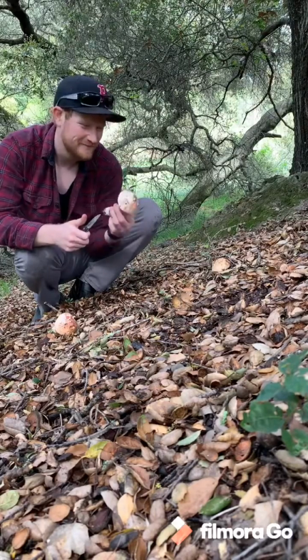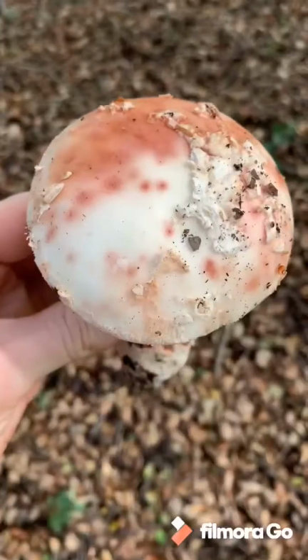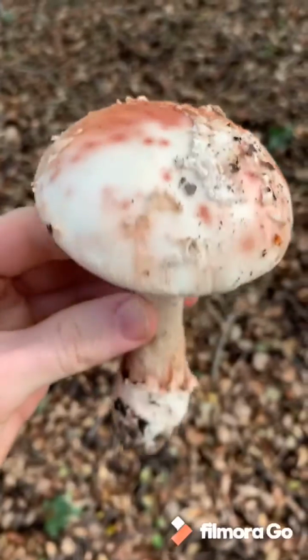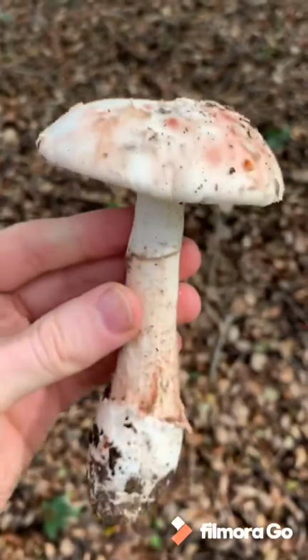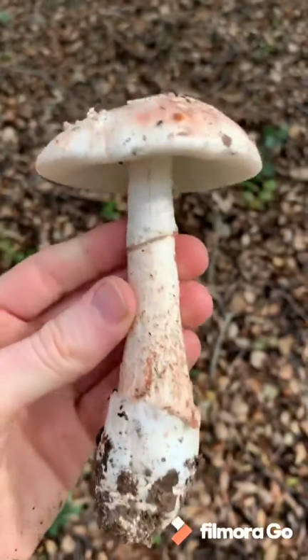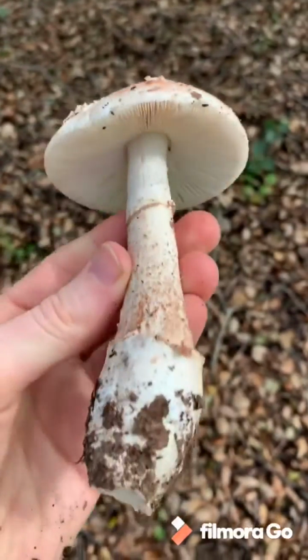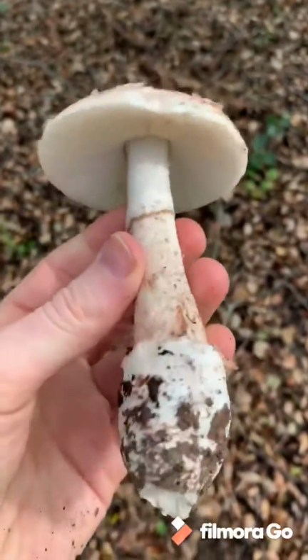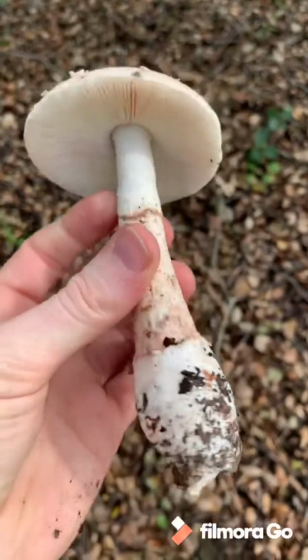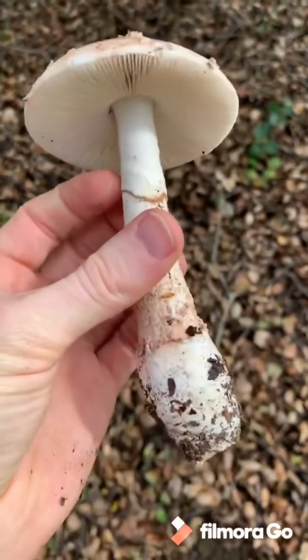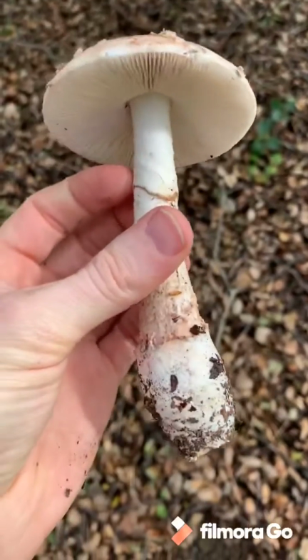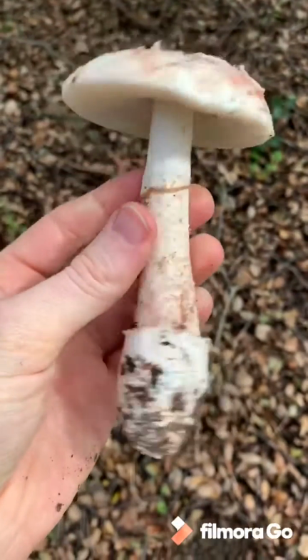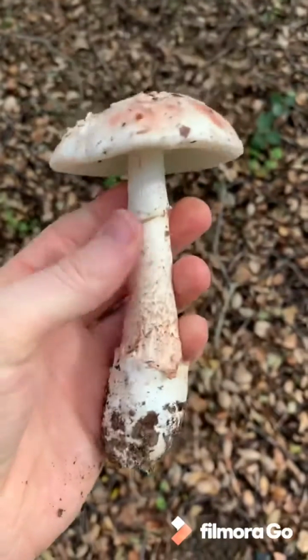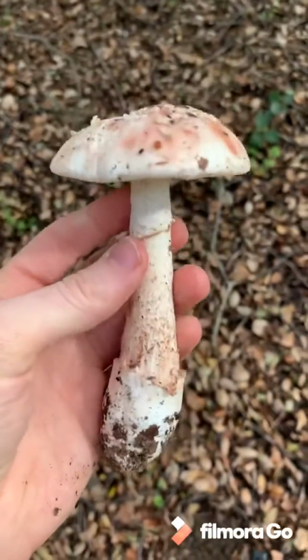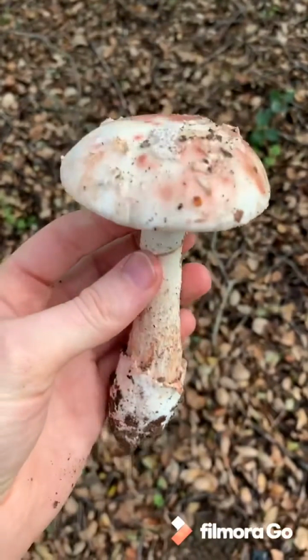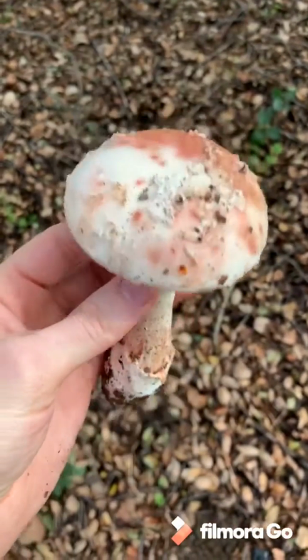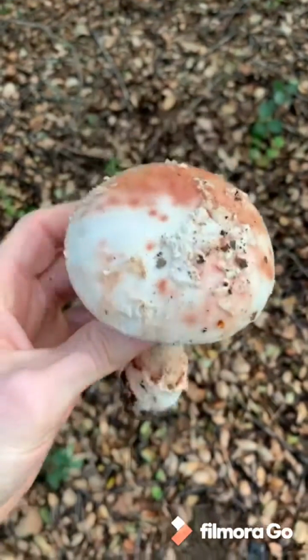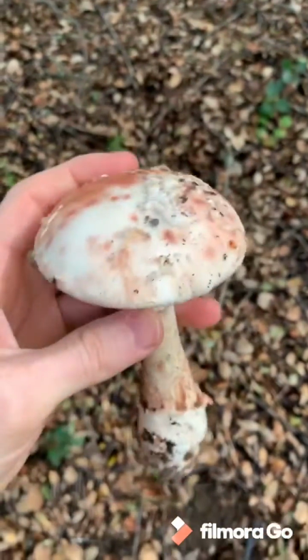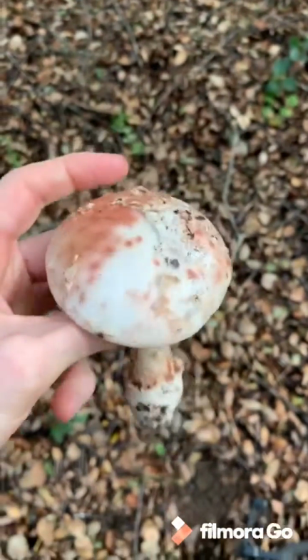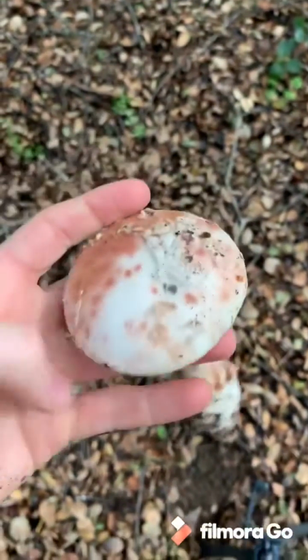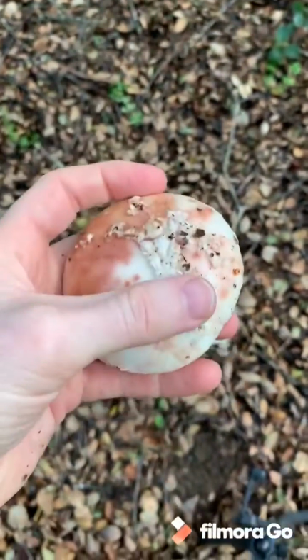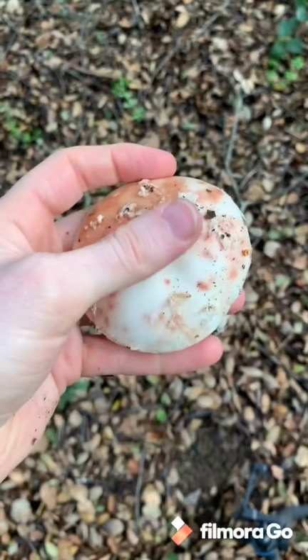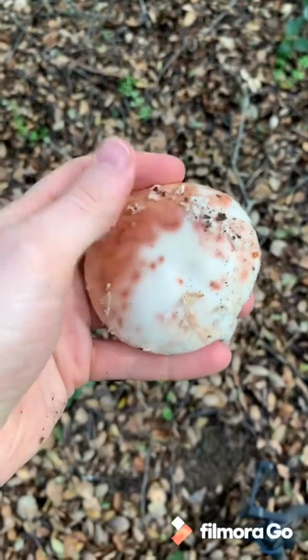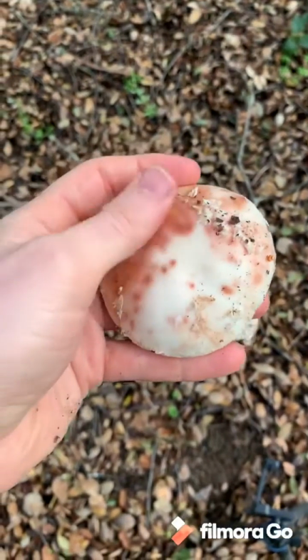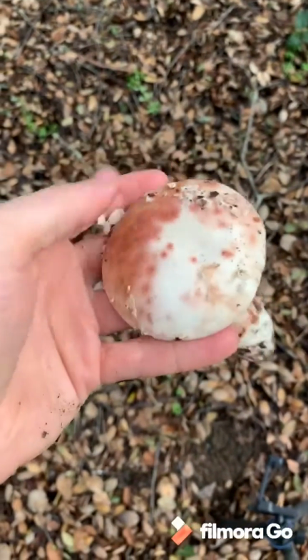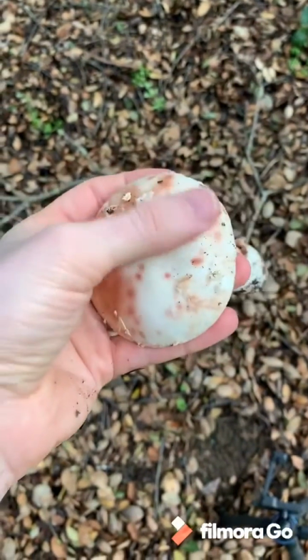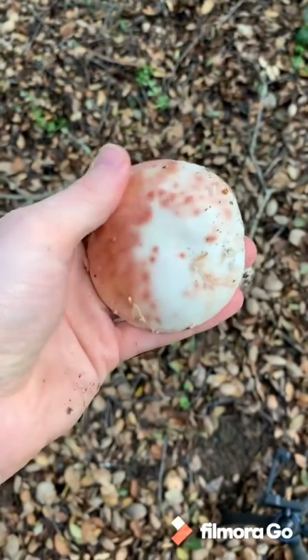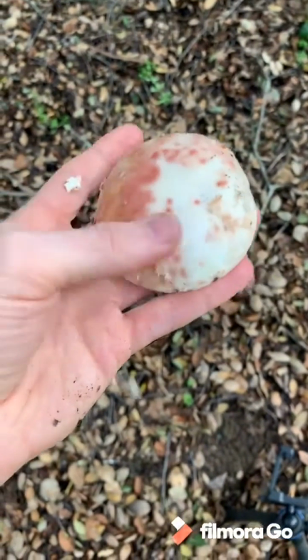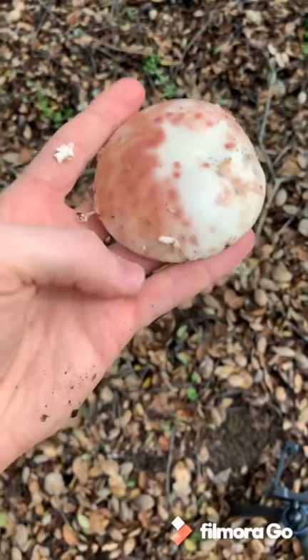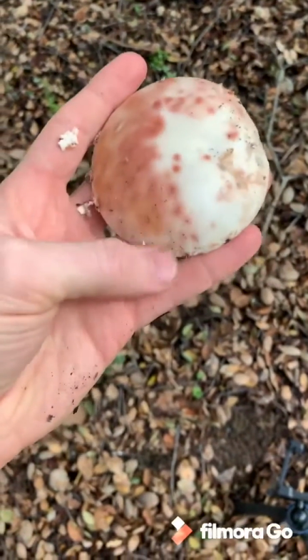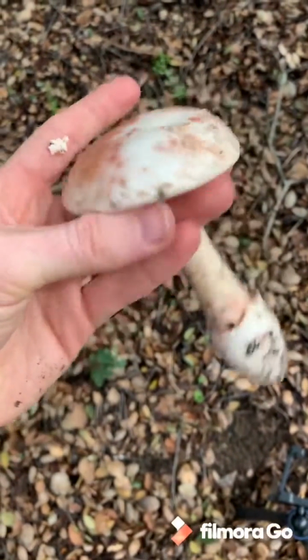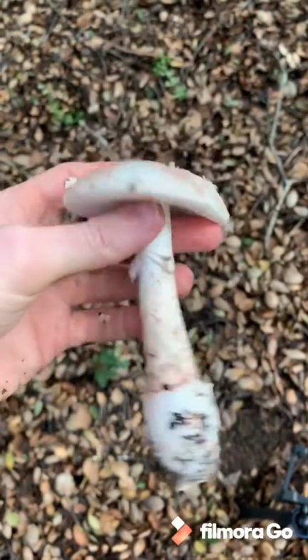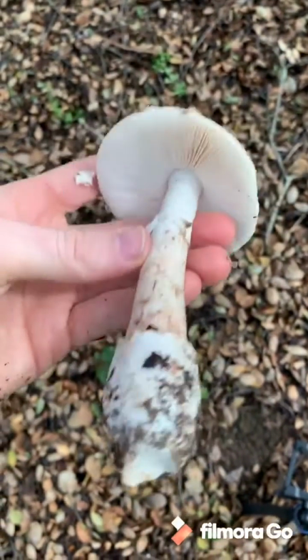It's that beautiful novenupta that I just dug up. Bulbous base, red on the stem, kind of pinkish. The gills or the cap will wipe off pretty easily from the top. These are pretty mushrooms.